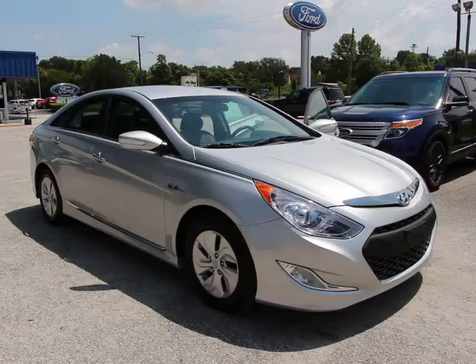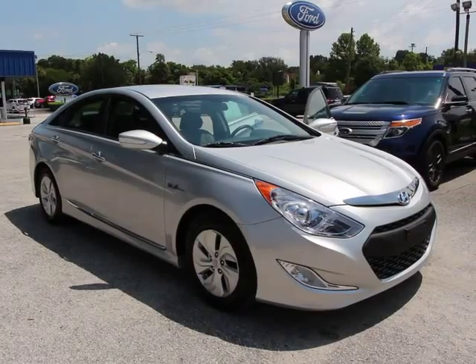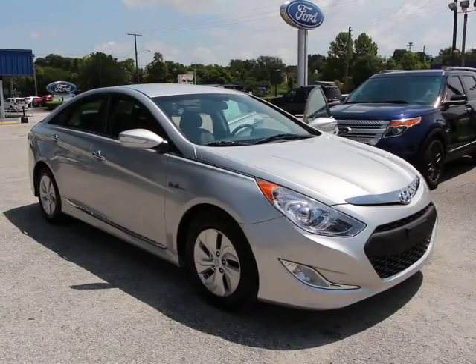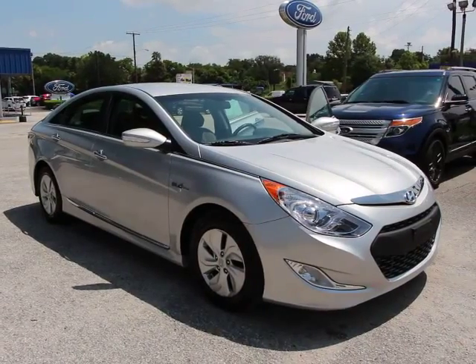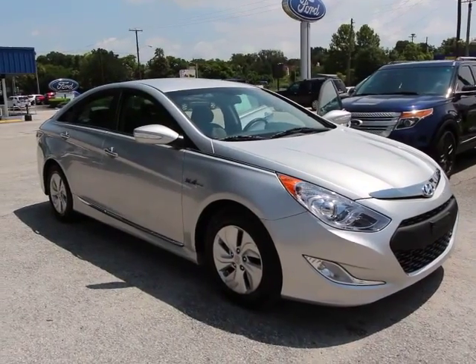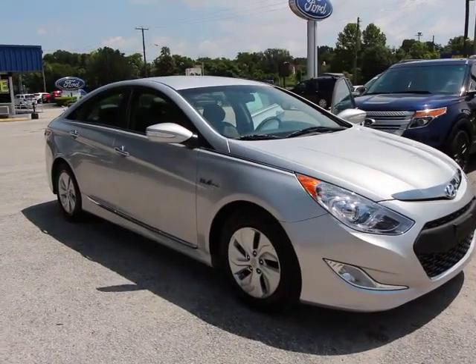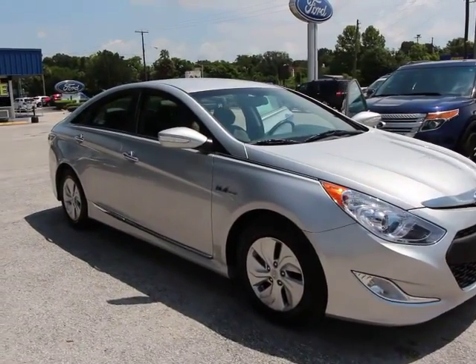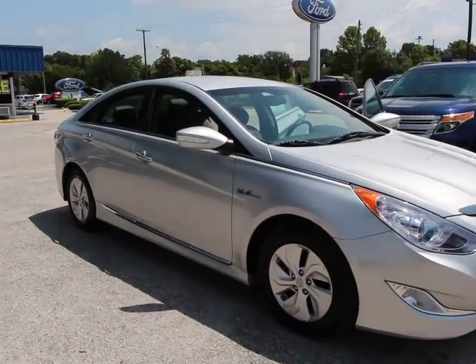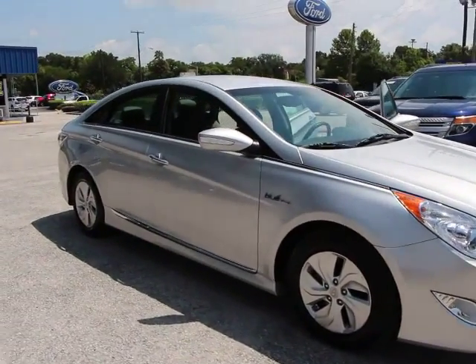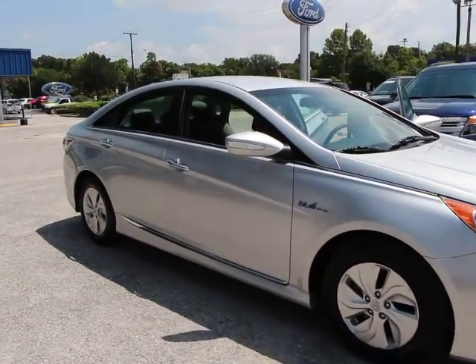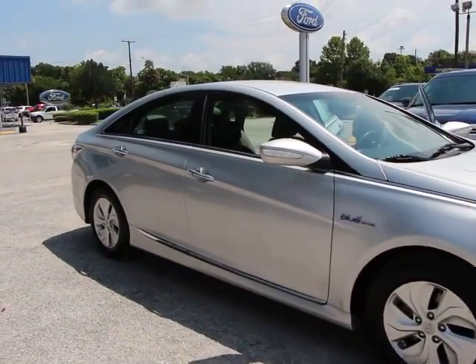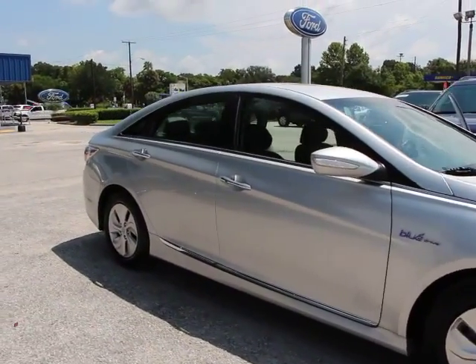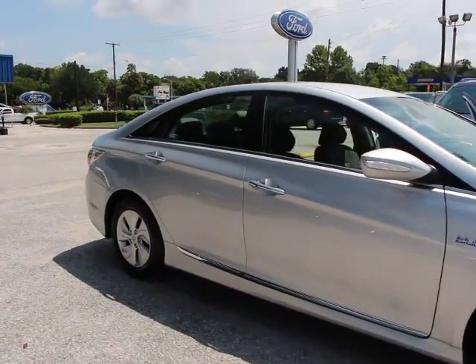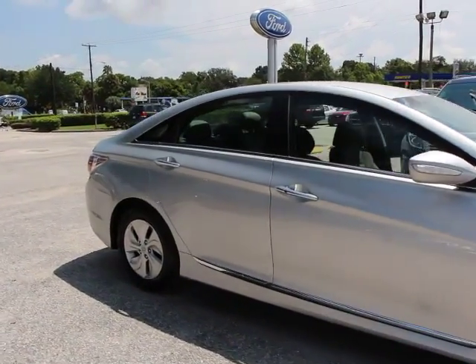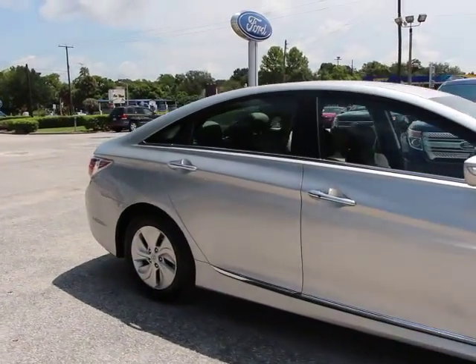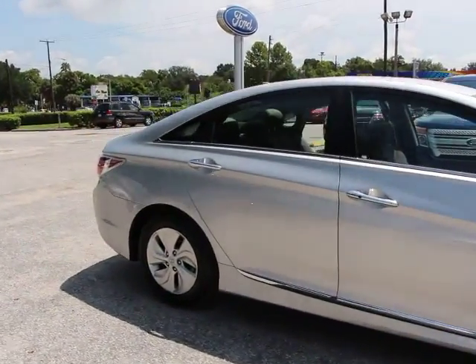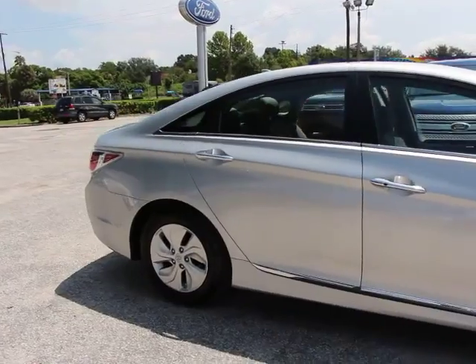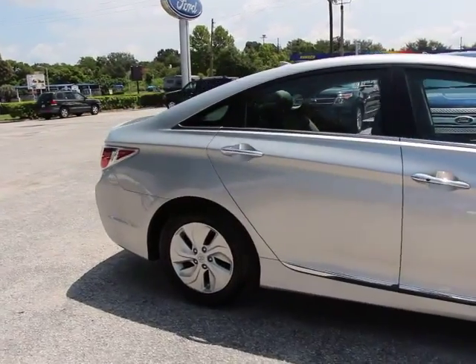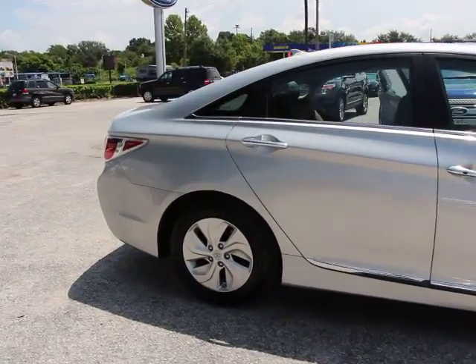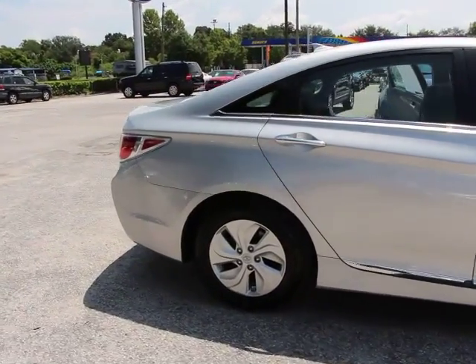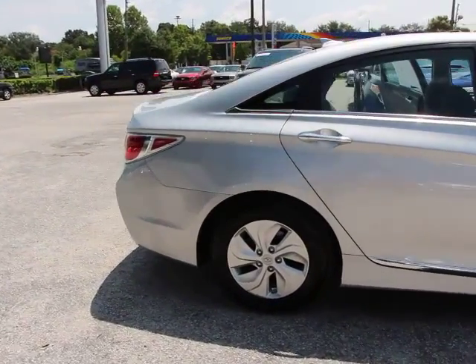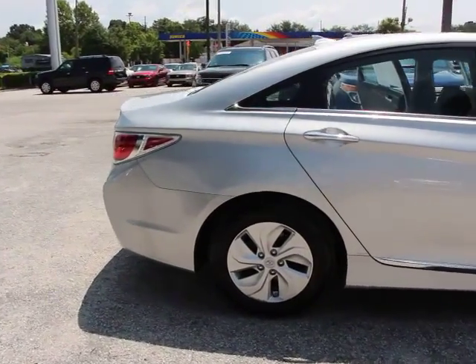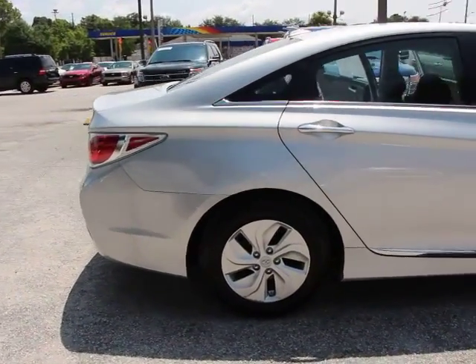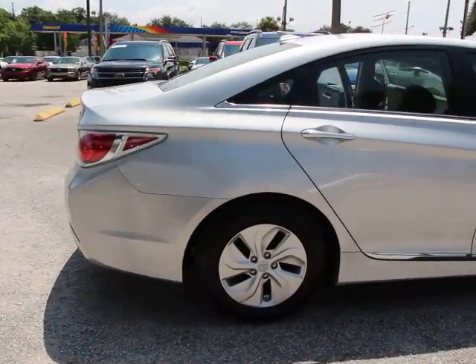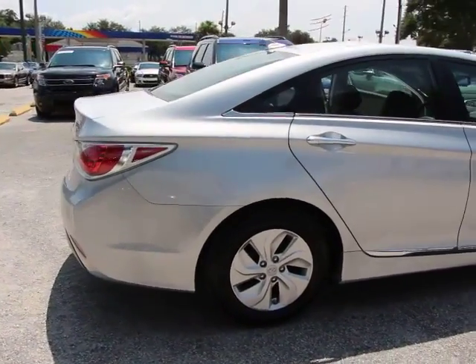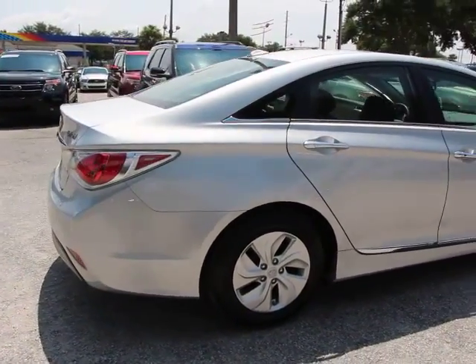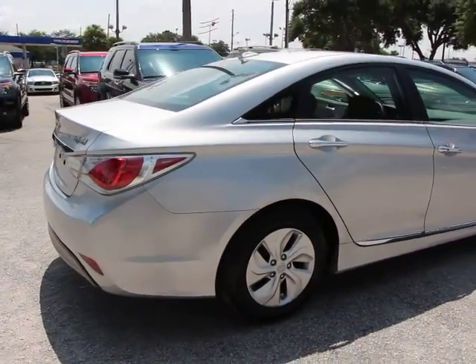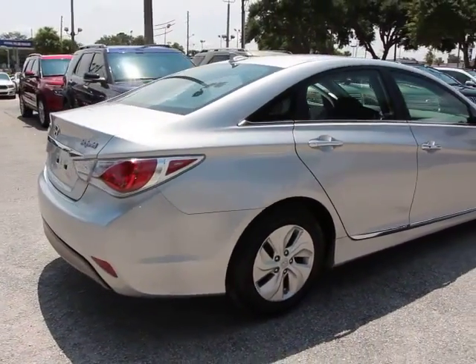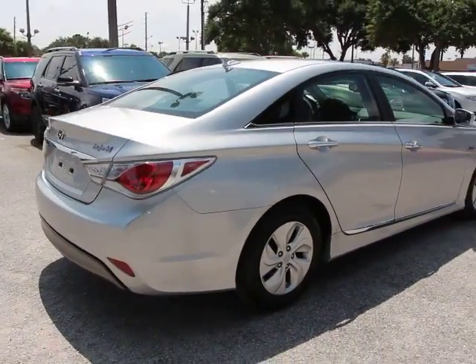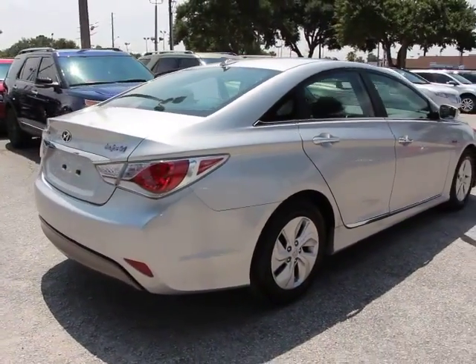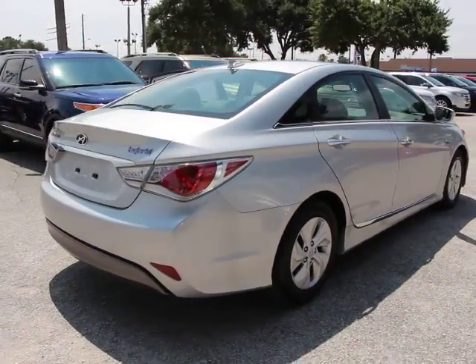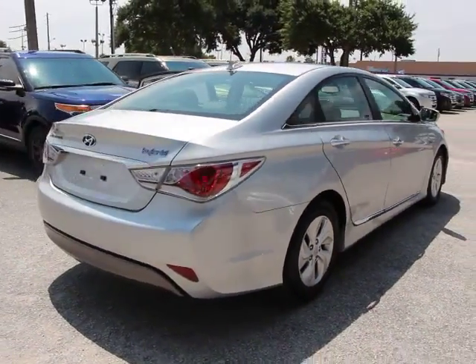The 2013 Sonata Hybrid. This all-new hybrid has all the style and premiums you expect in a Sonata, along with 37 city, 39 highway miles per gallon.